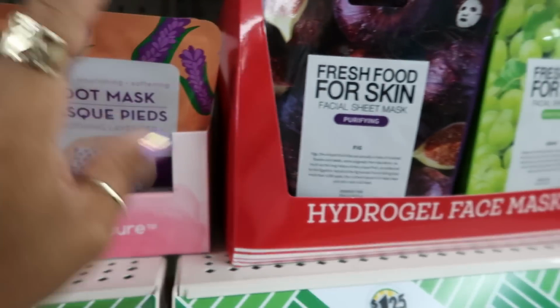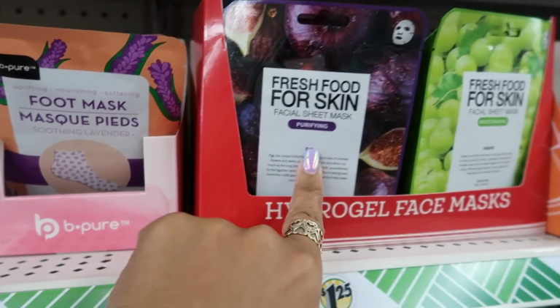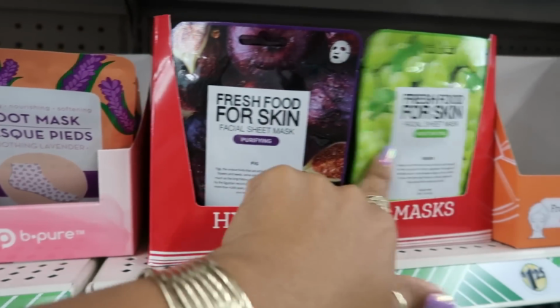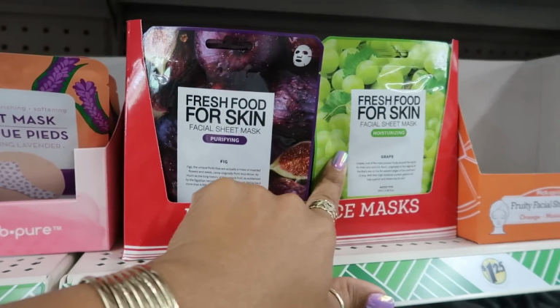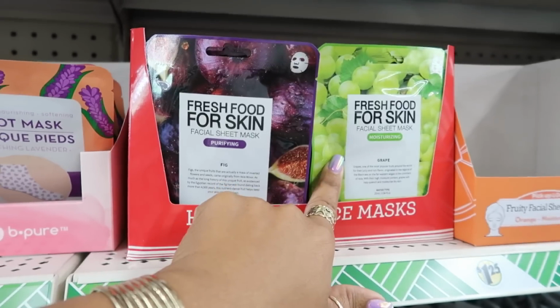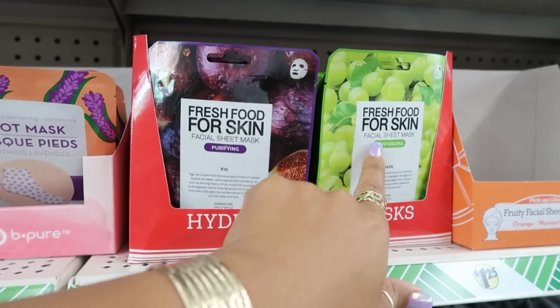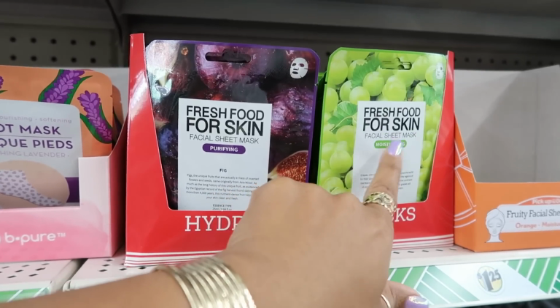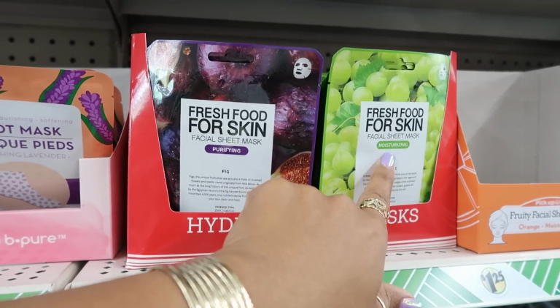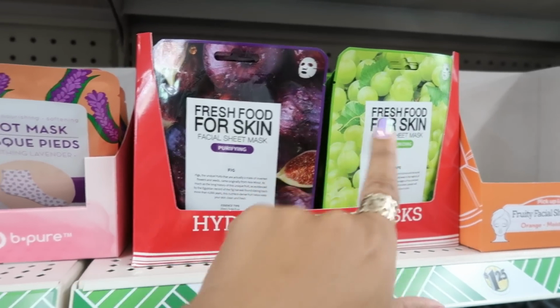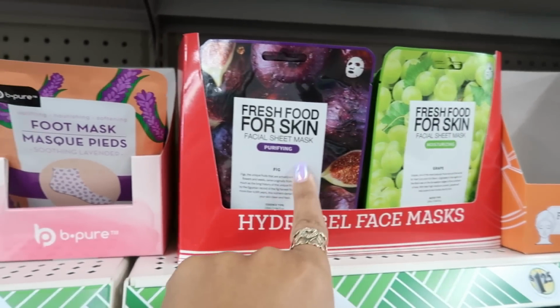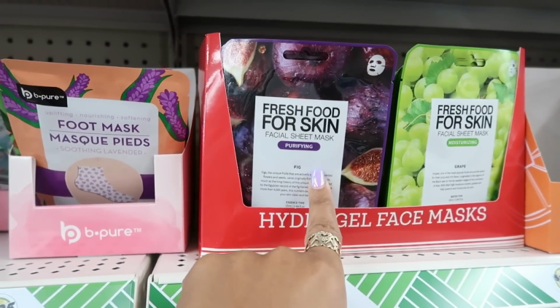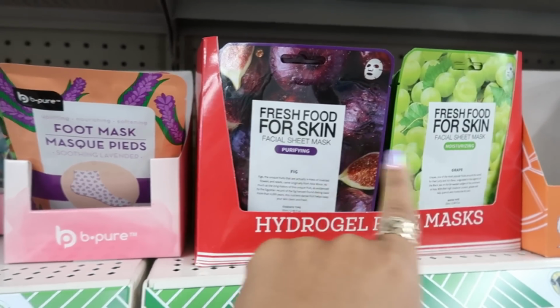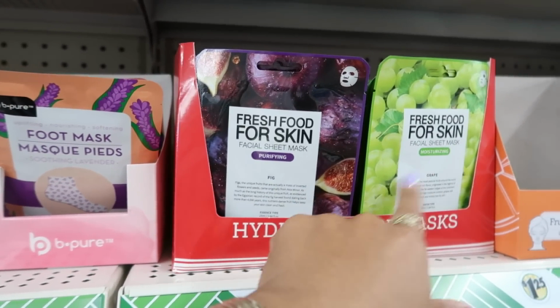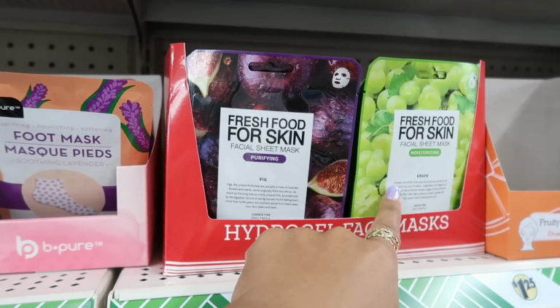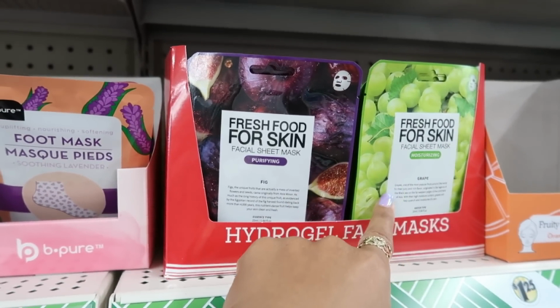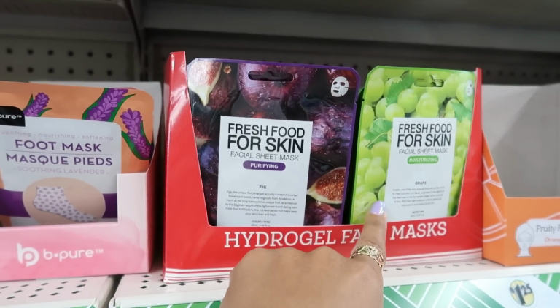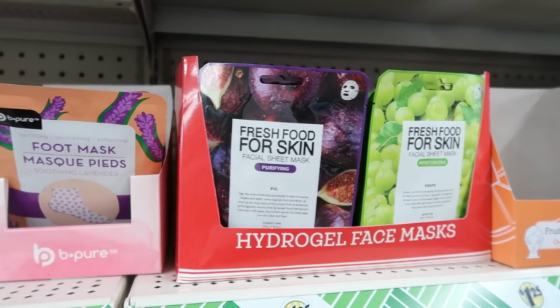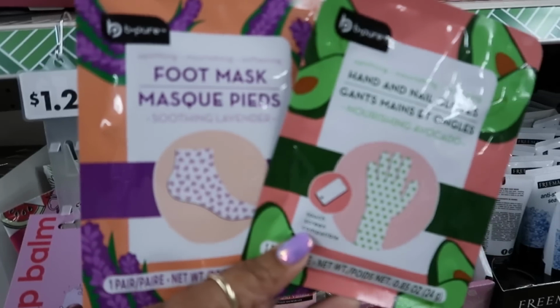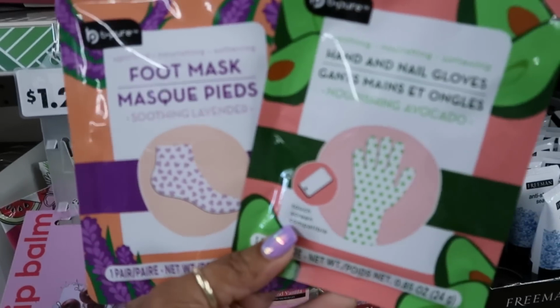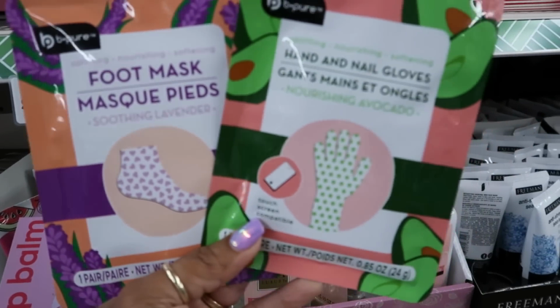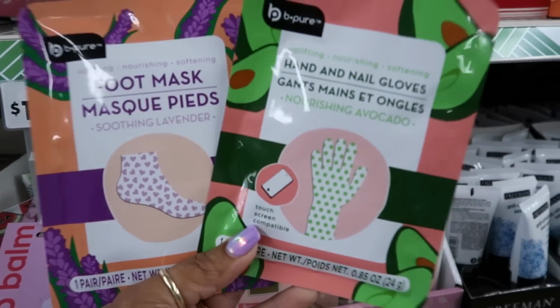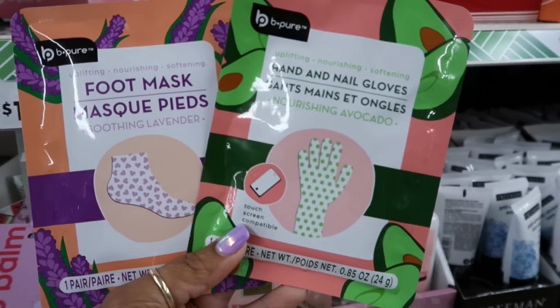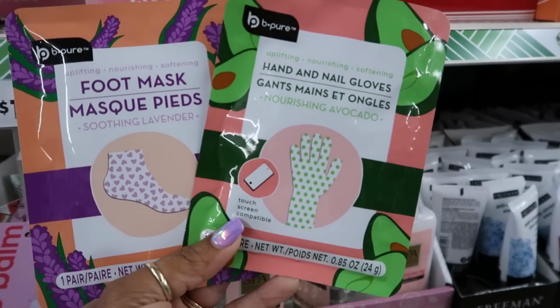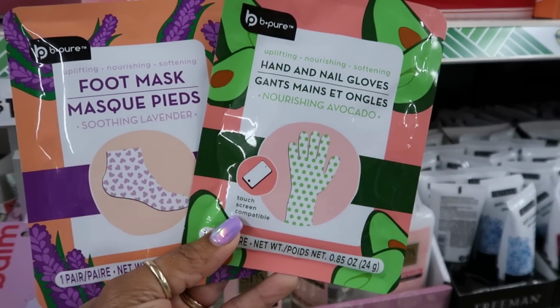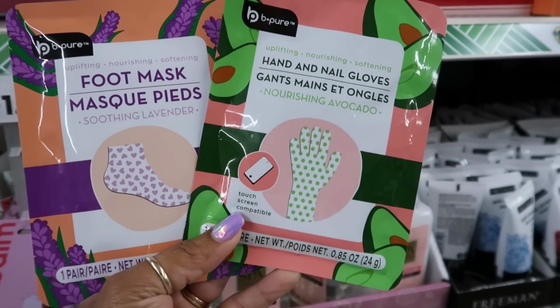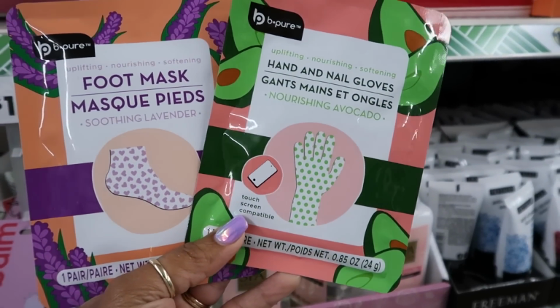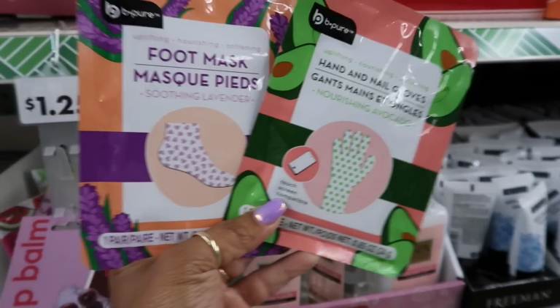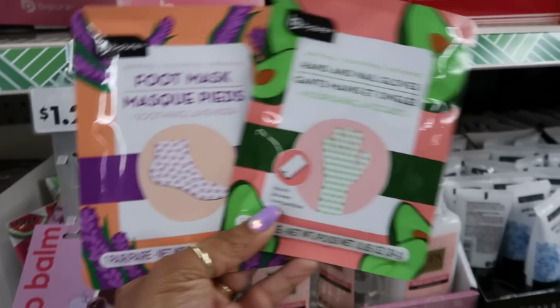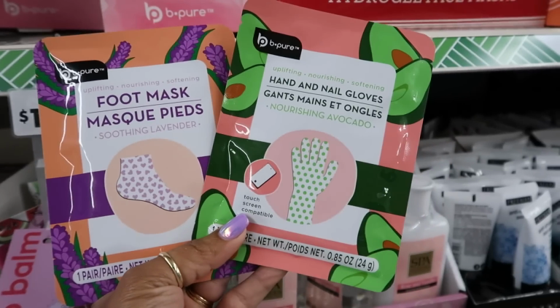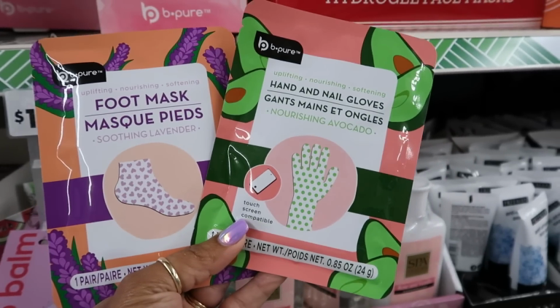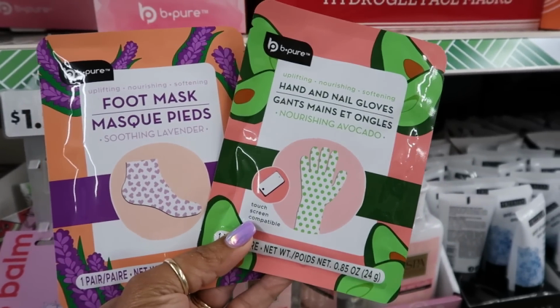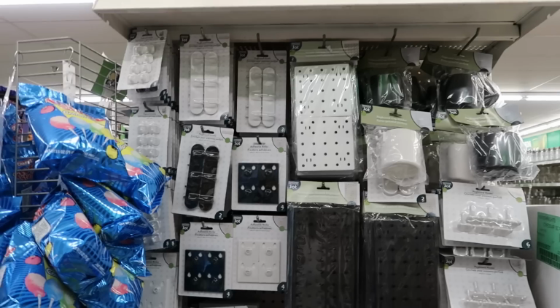We saw these — that's the facial sheets, purifying and moisturizing. They also have the hand and nail gloves too.